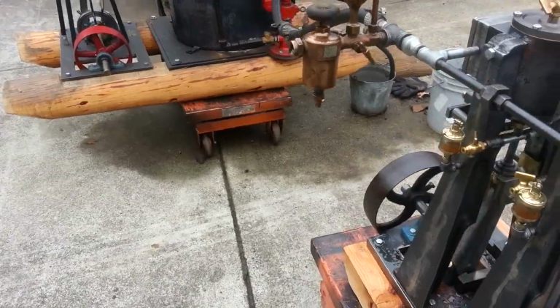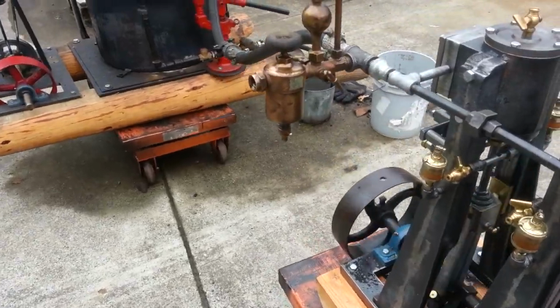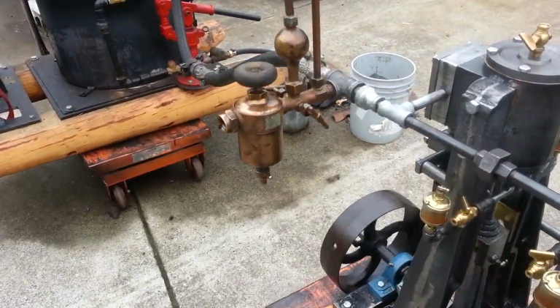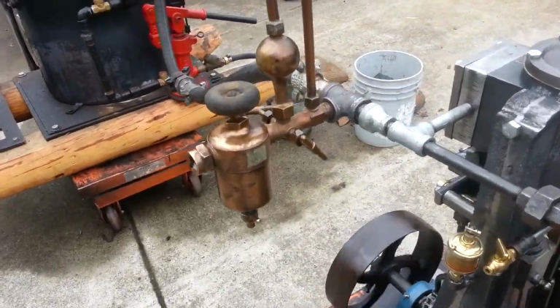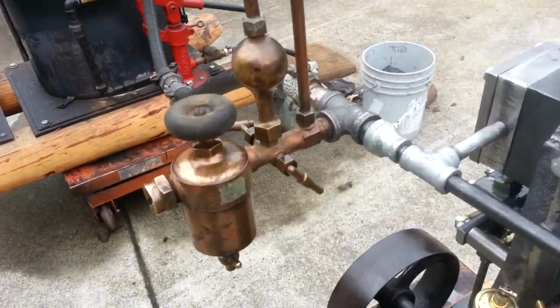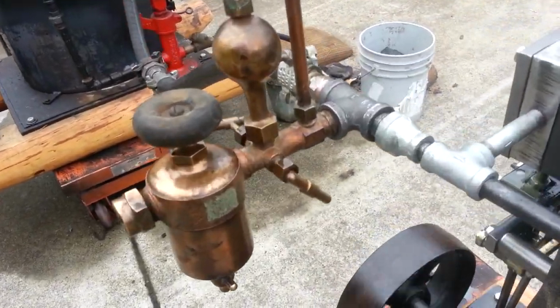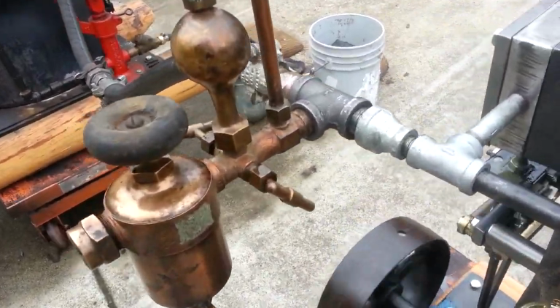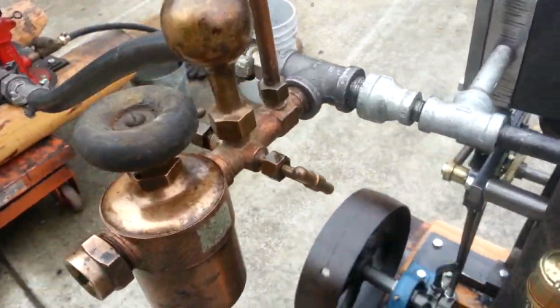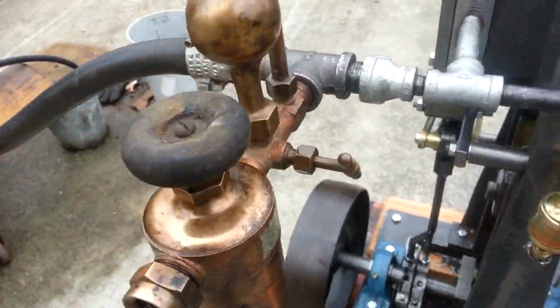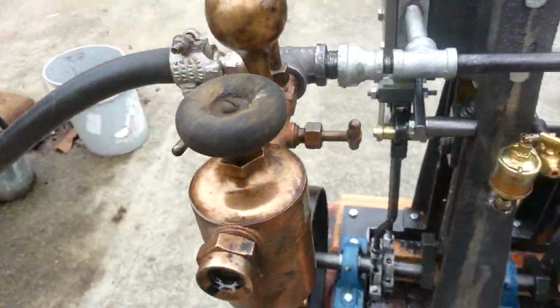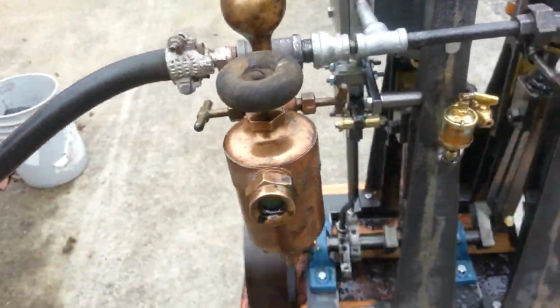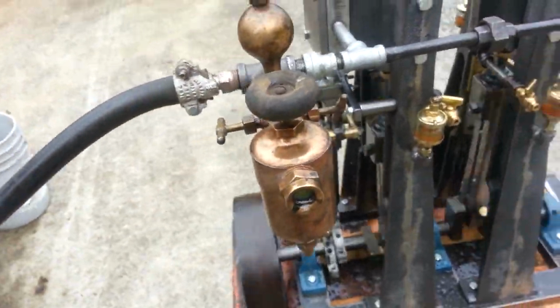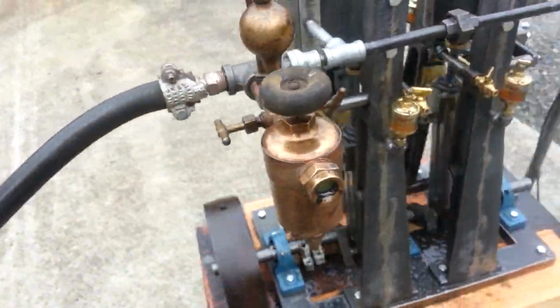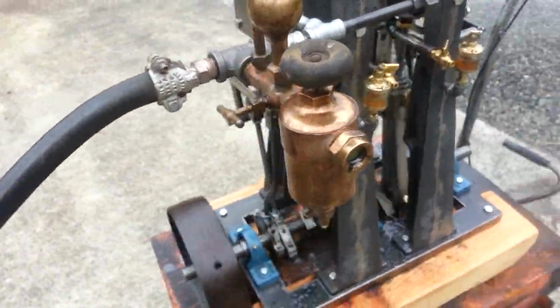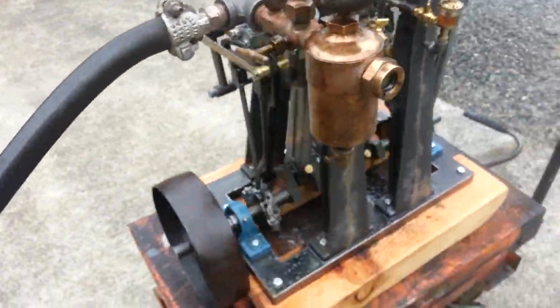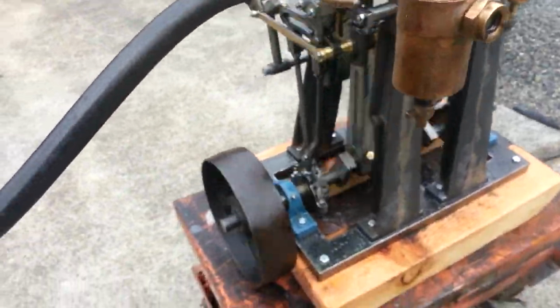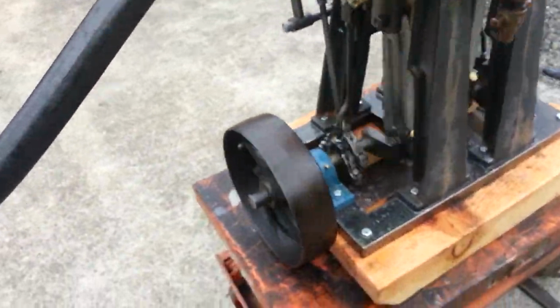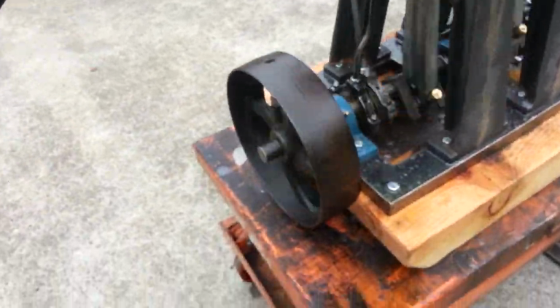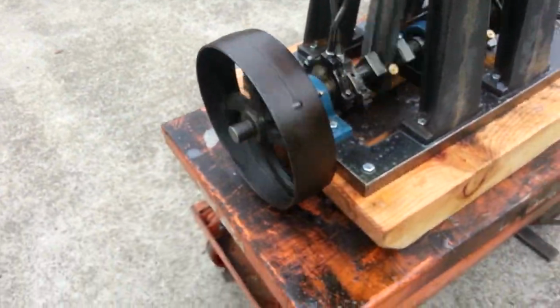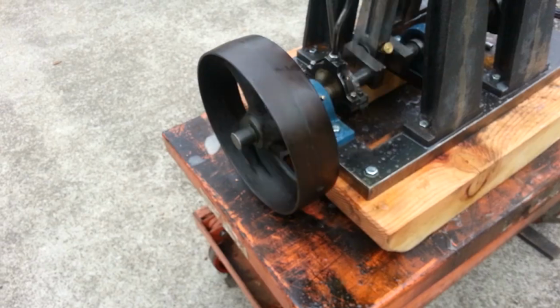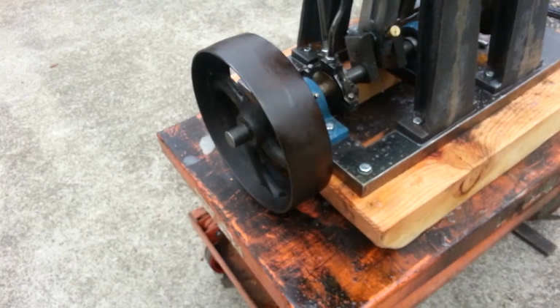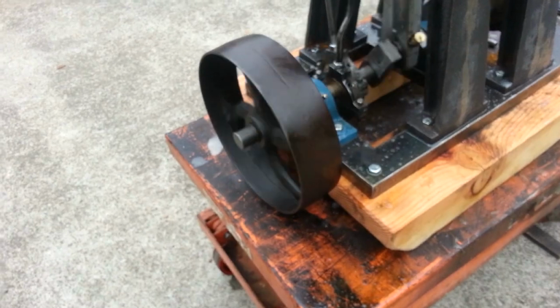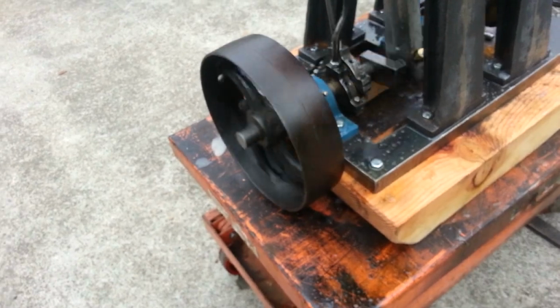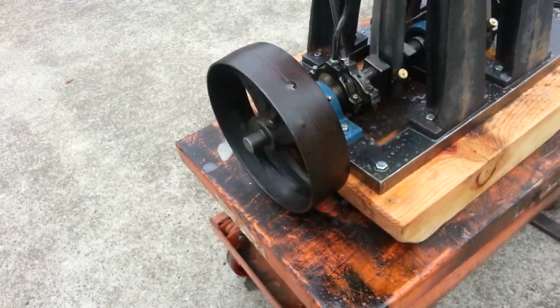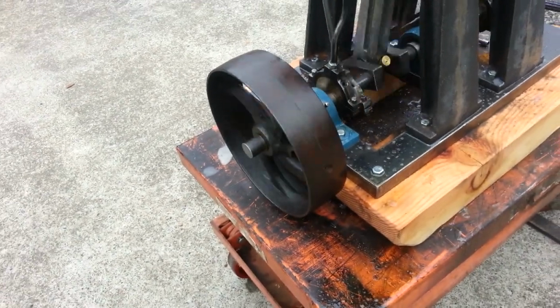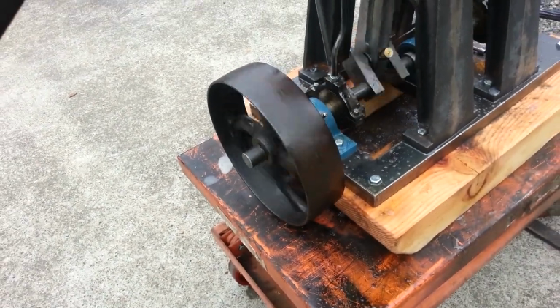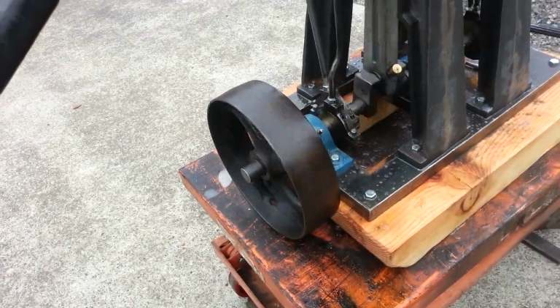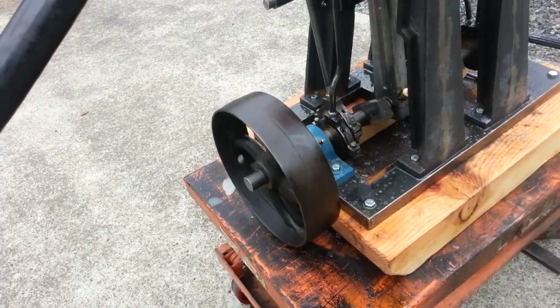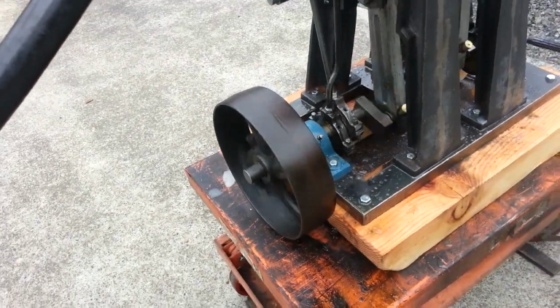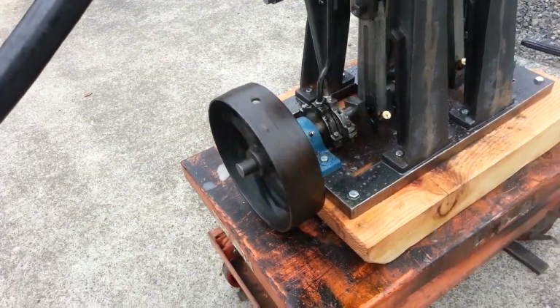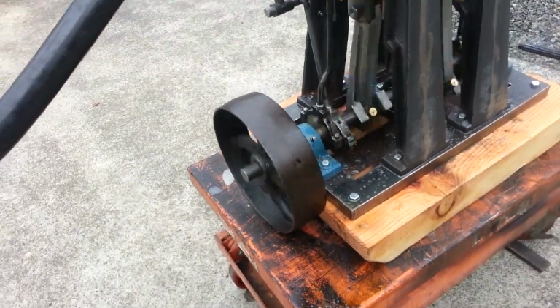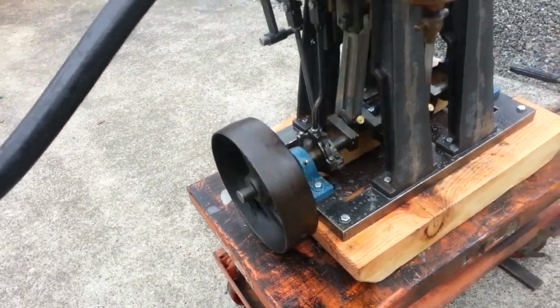A really nice oiler on it. Antique. 10 inch flywheel, although you can put anything on it. There's a 1 inch shaft on it.